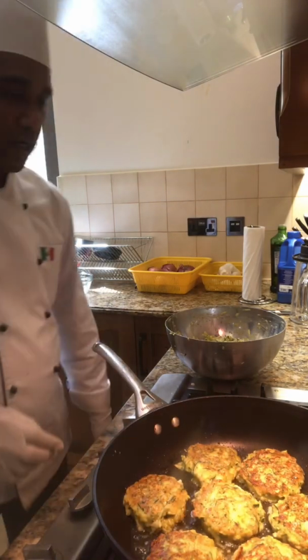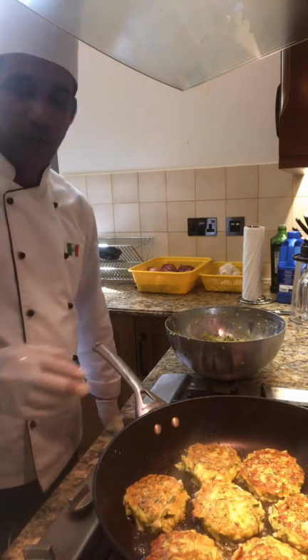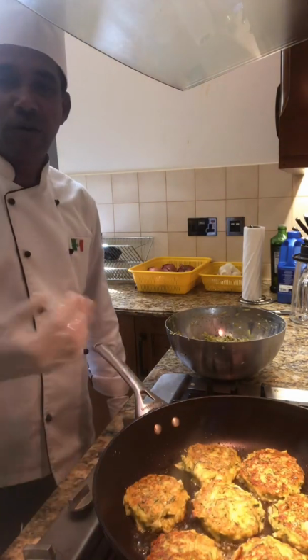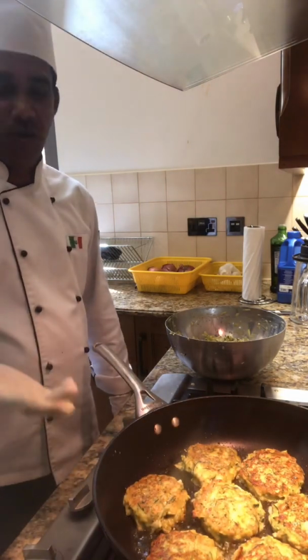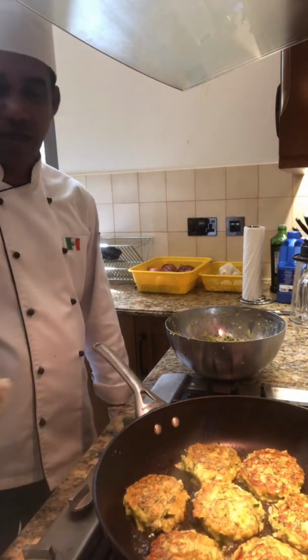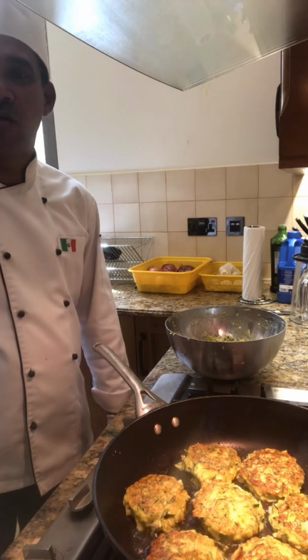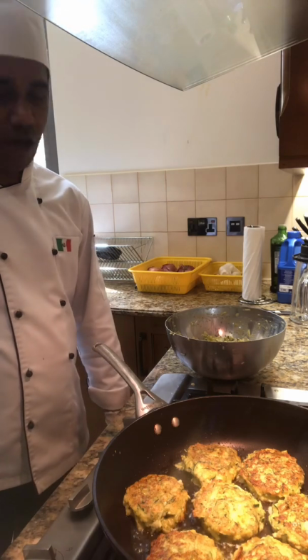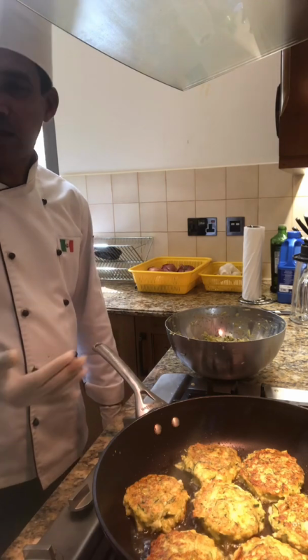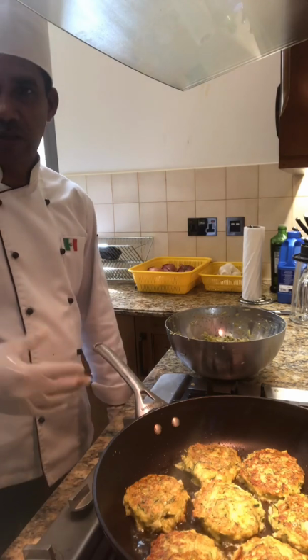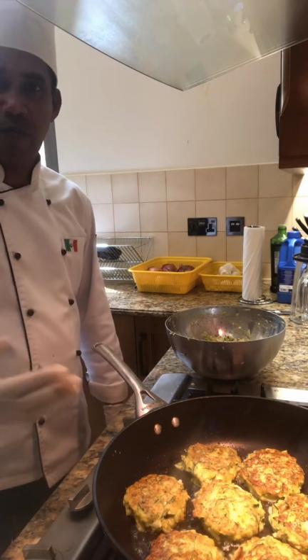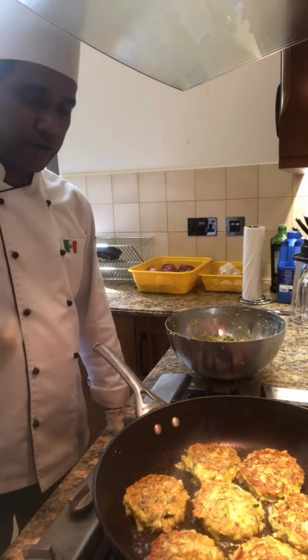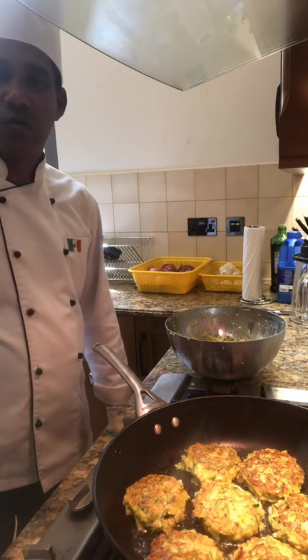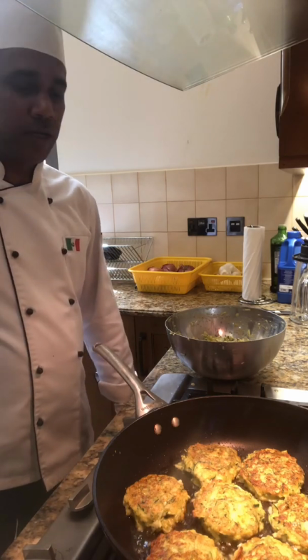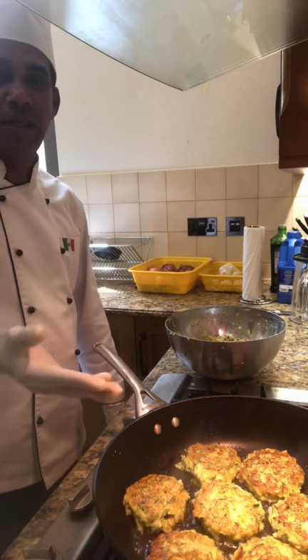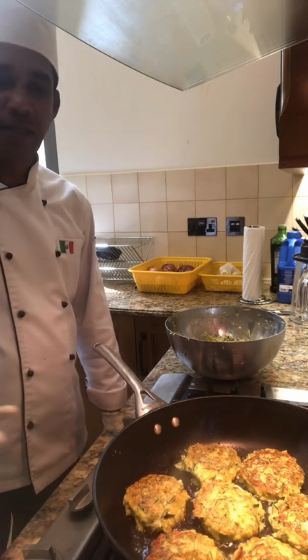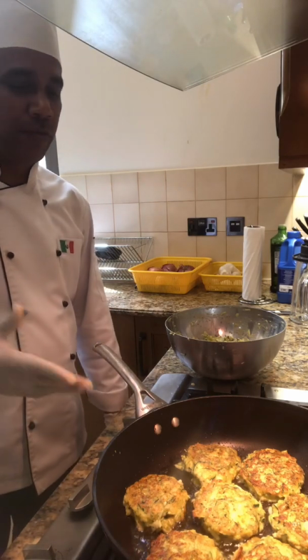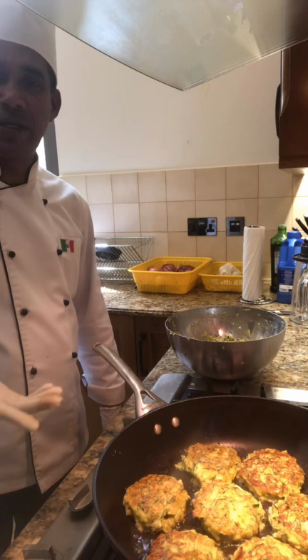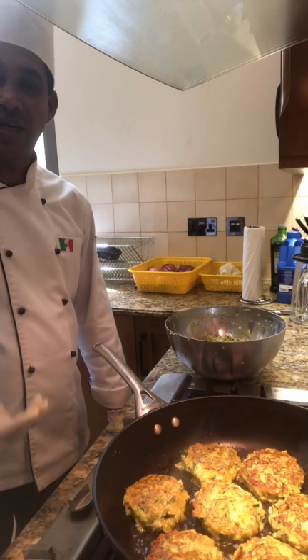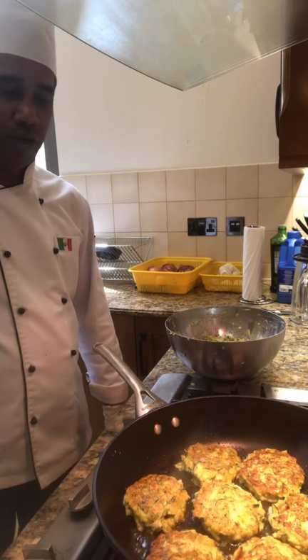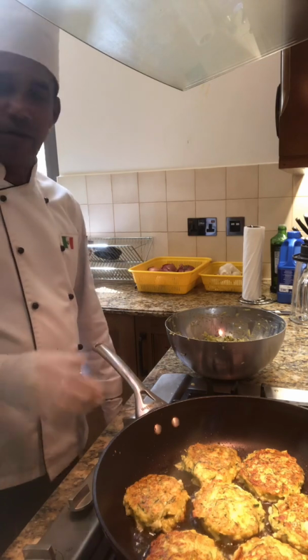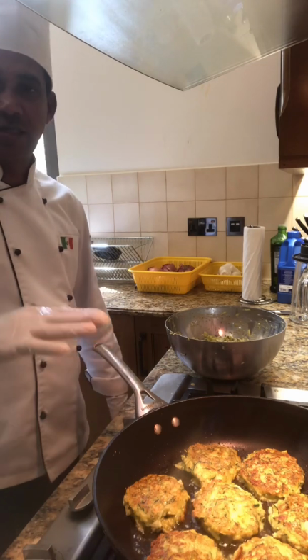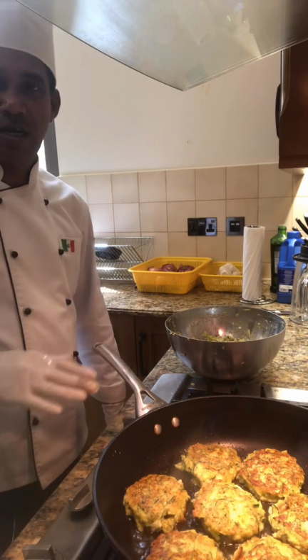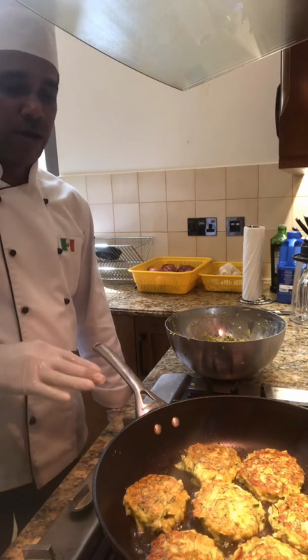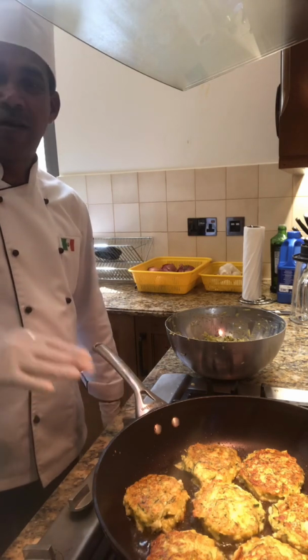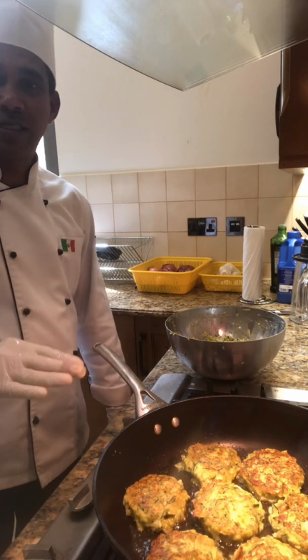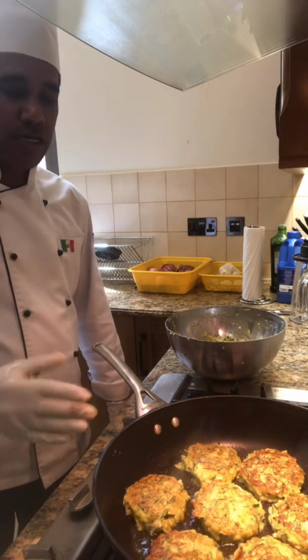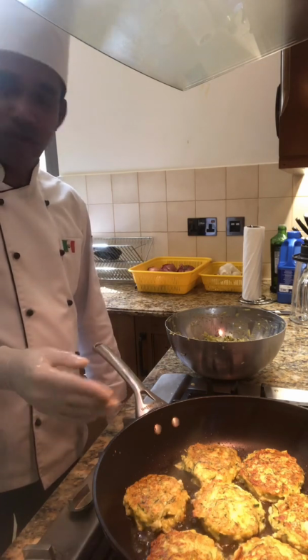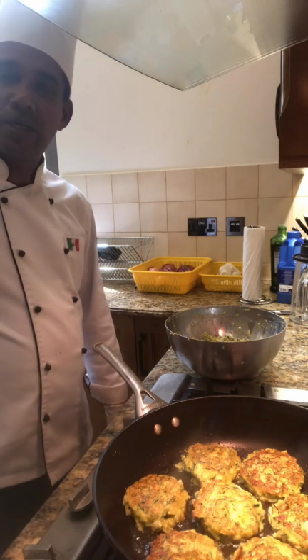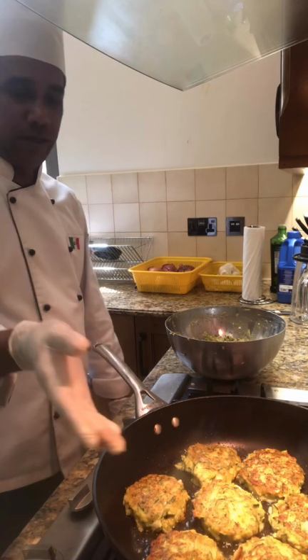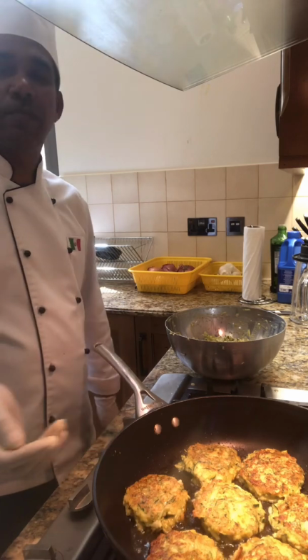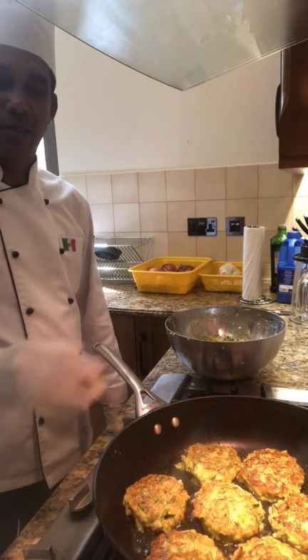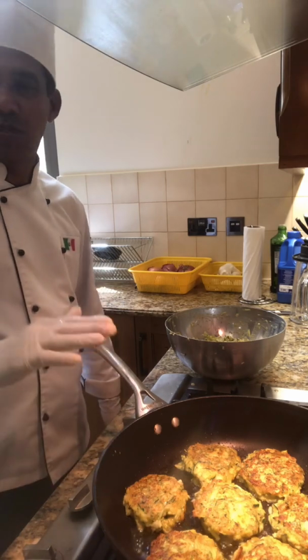If you want, of course, you can use an oven at home. You can put them in the oven — maybe 160 degrees for about 10 to 20 minutes. That's also possible.